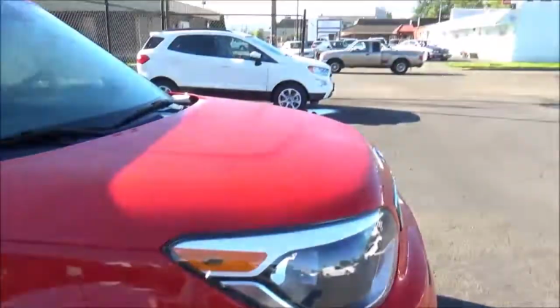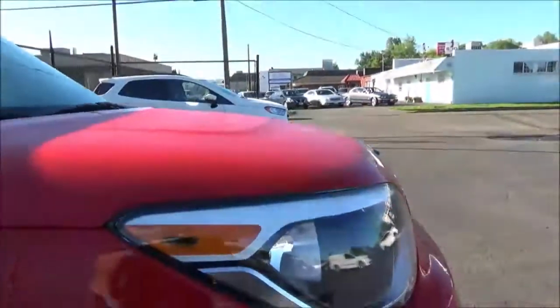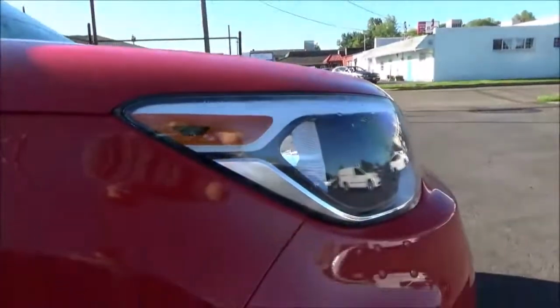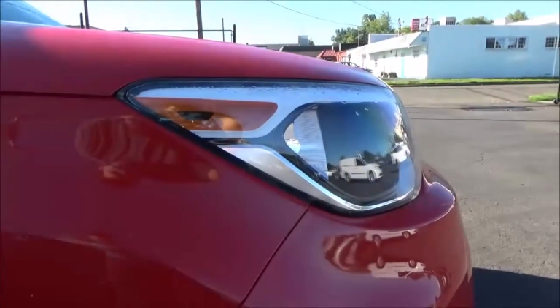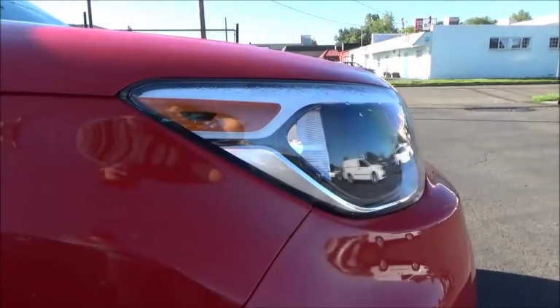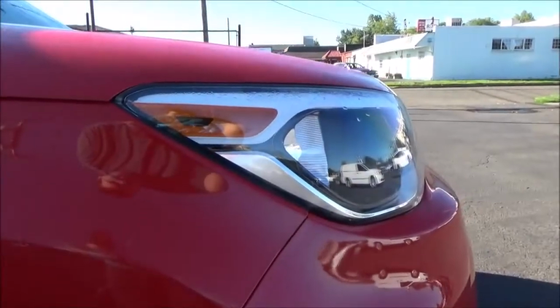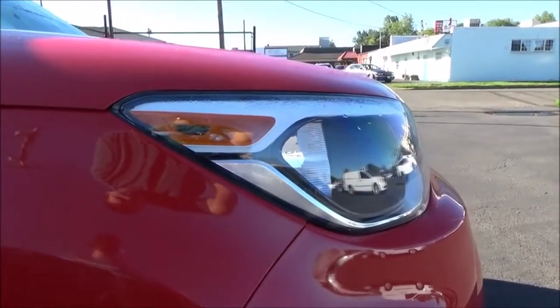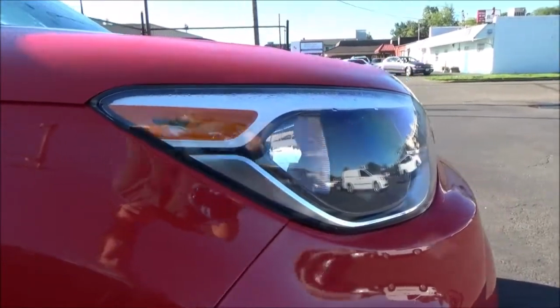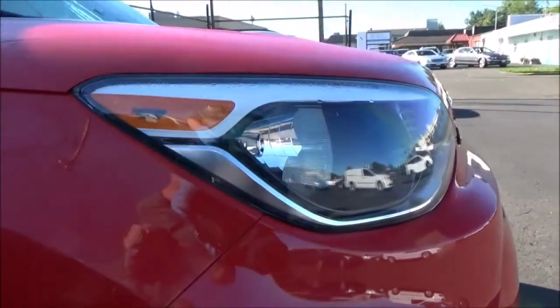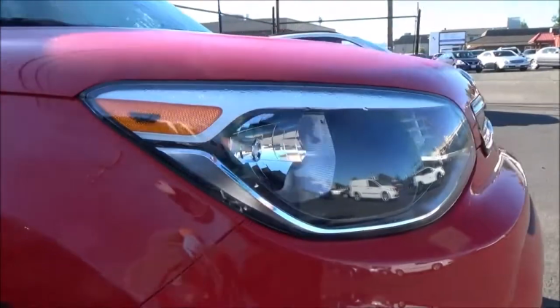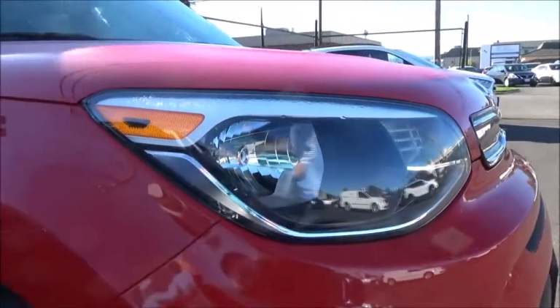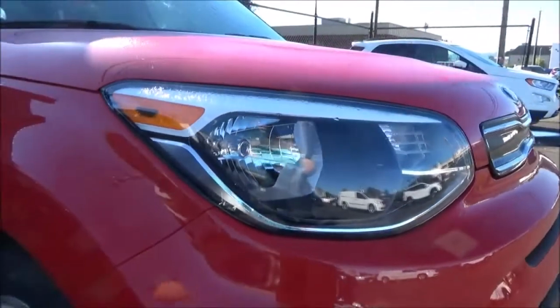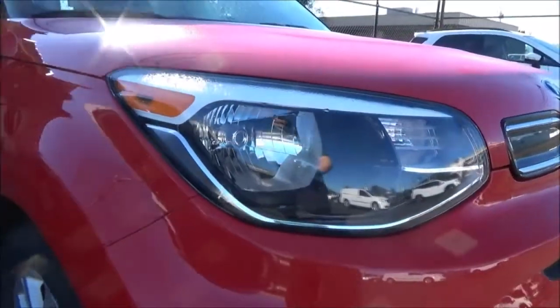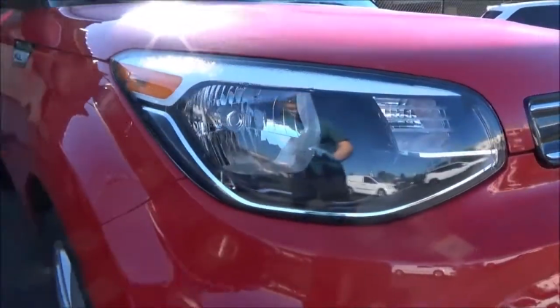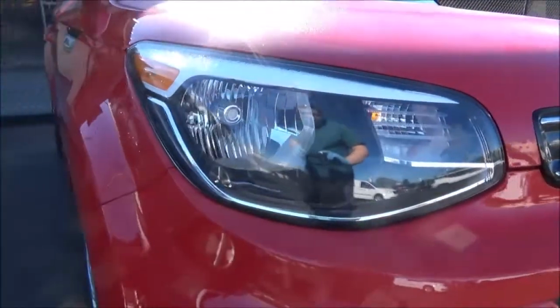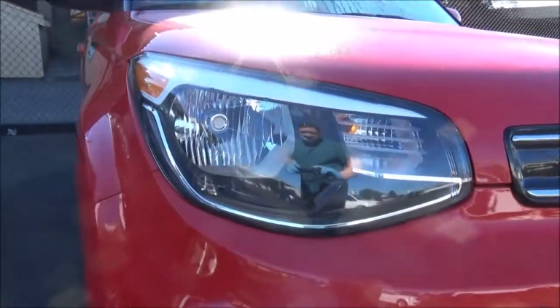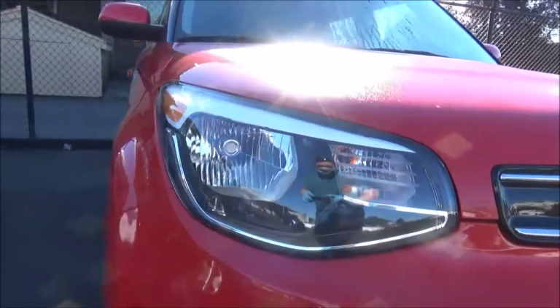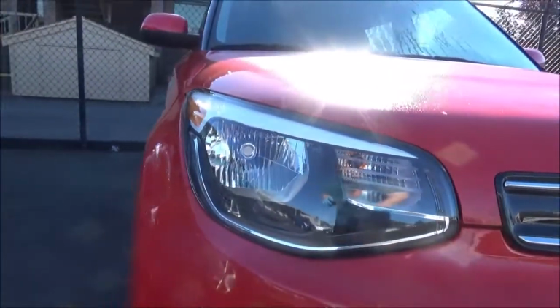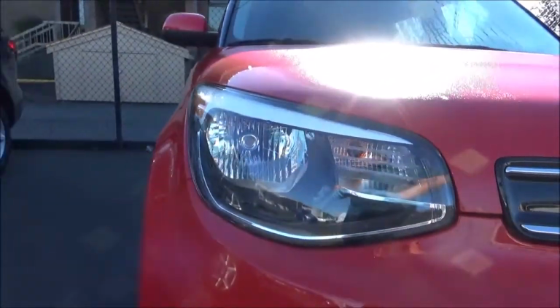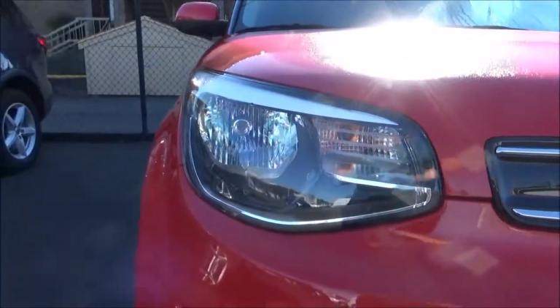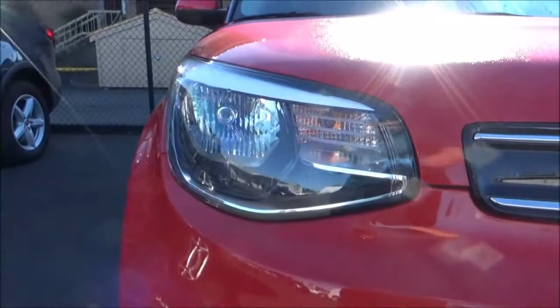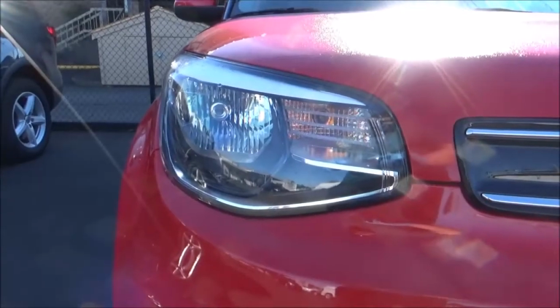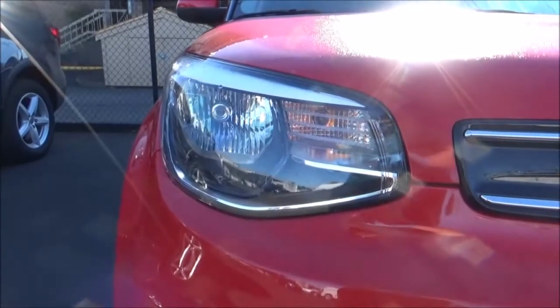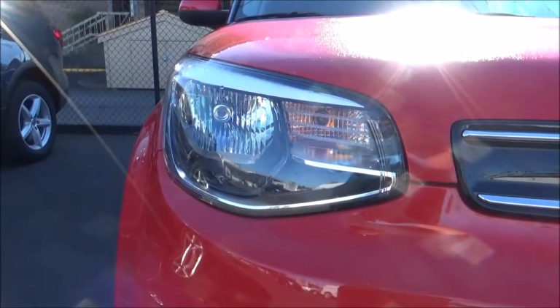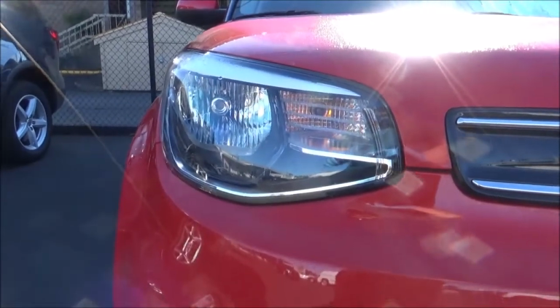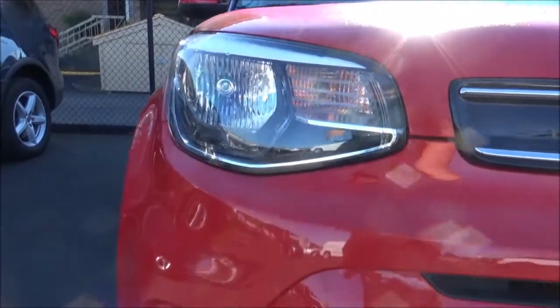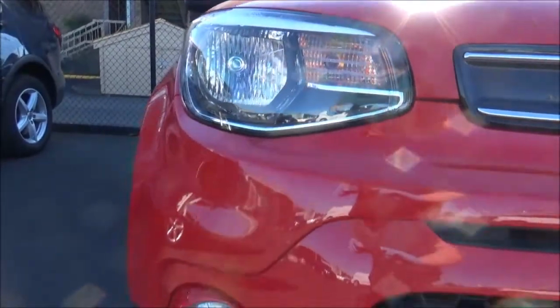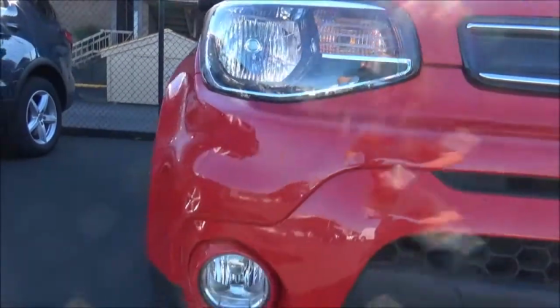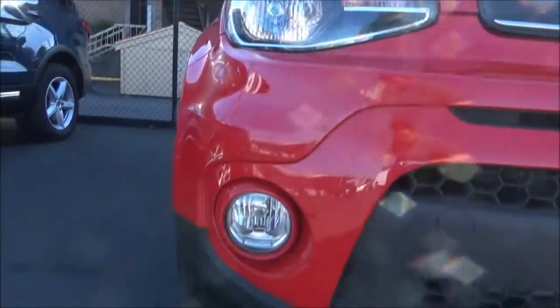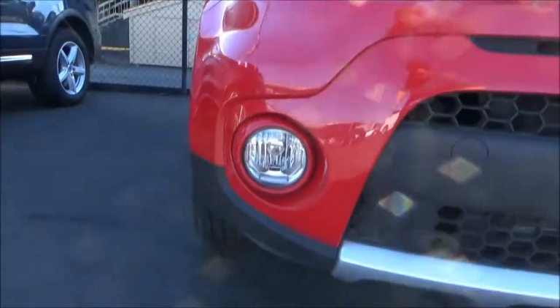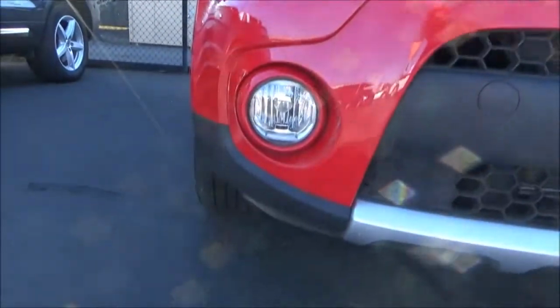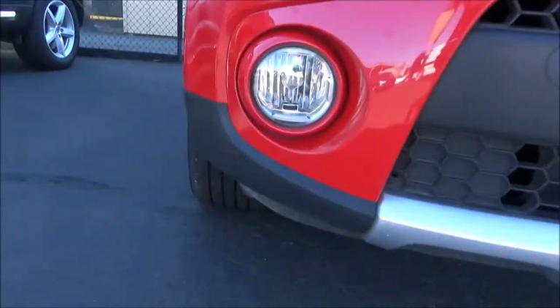The second-gen Soul's biggest update came for 2017, when it received some pretty subtle styling updates, as well as a new engine and transmission combo for the top trim level in the form of a 200hp 1.6L turbo 4 paired to a 7-speed dual-clutch automatic.